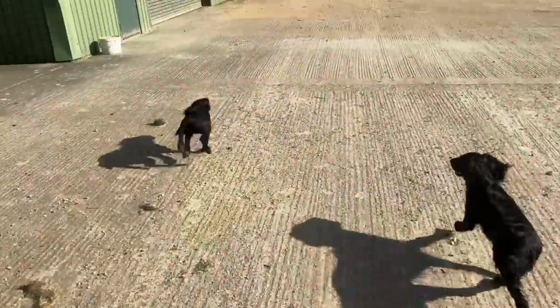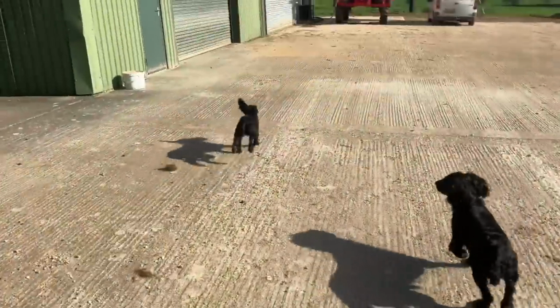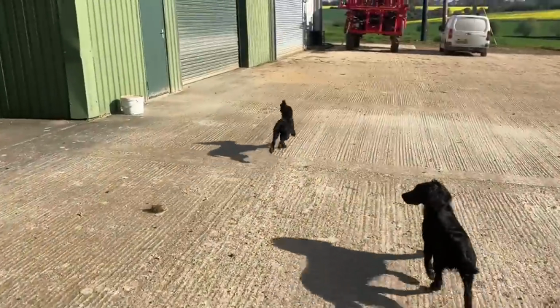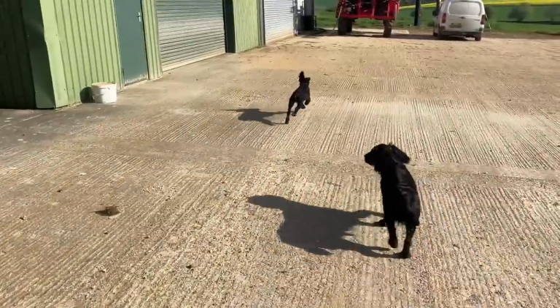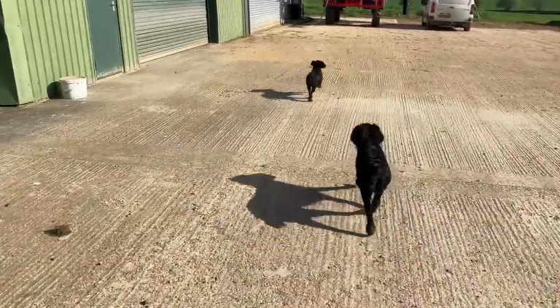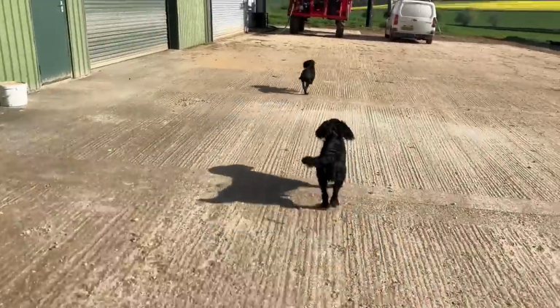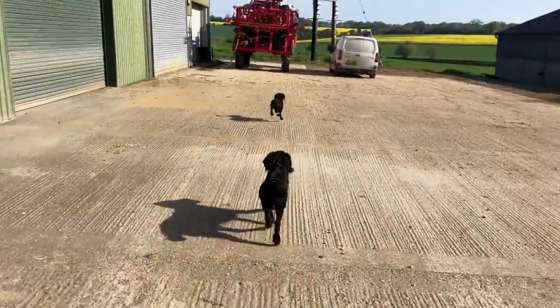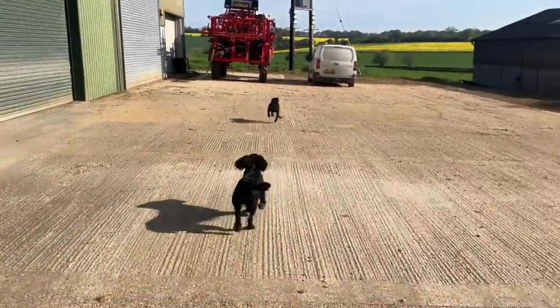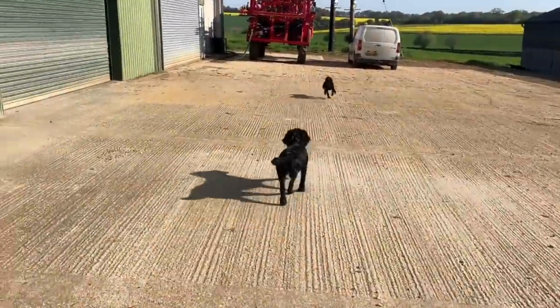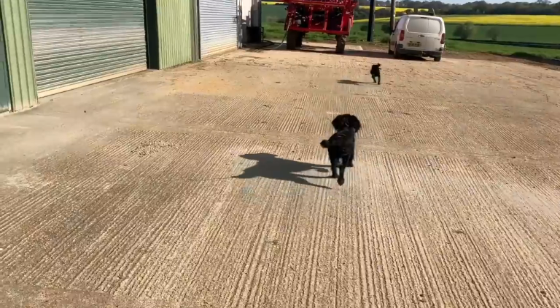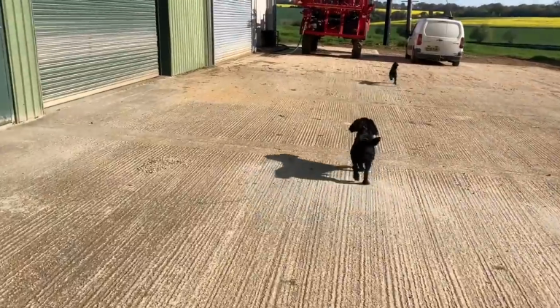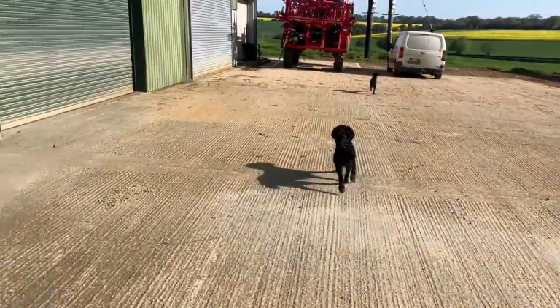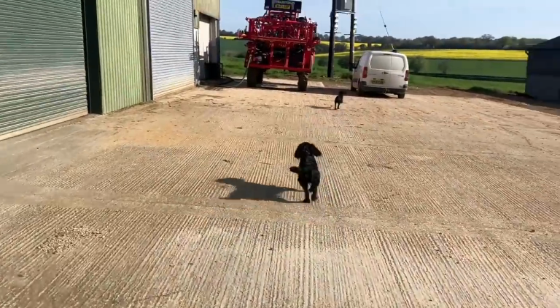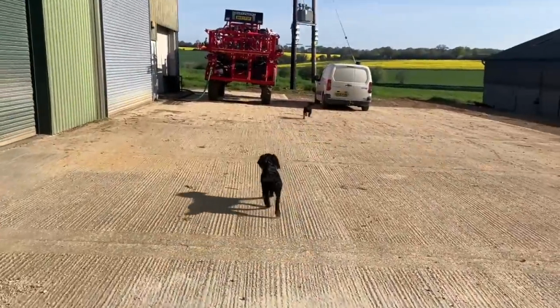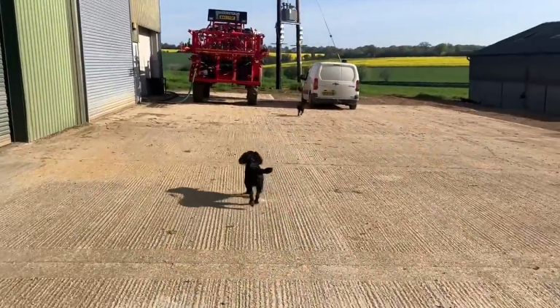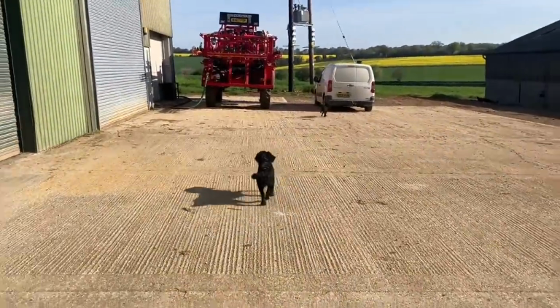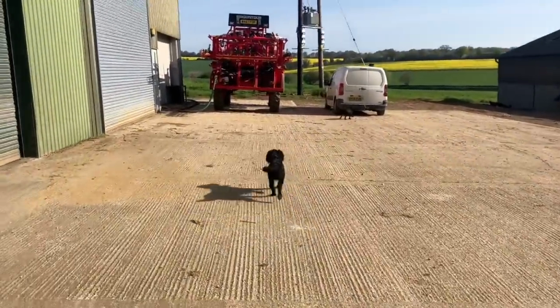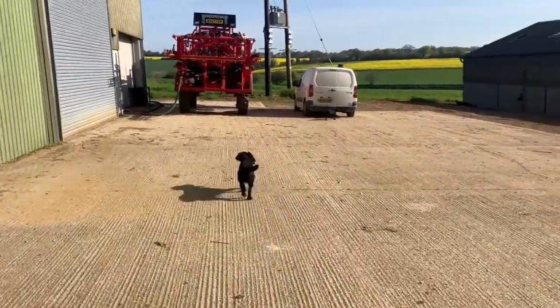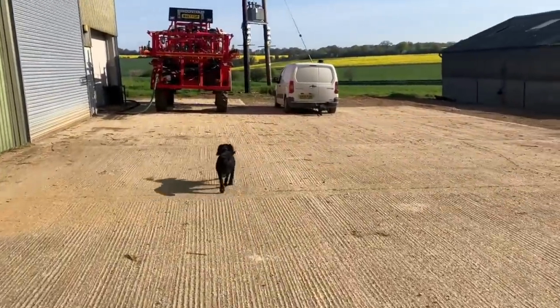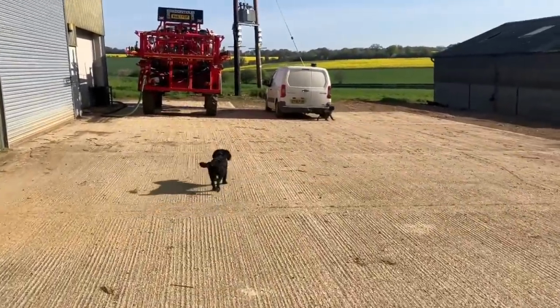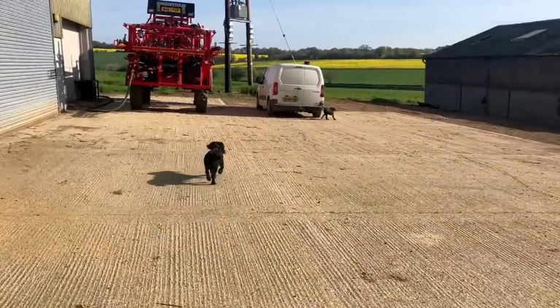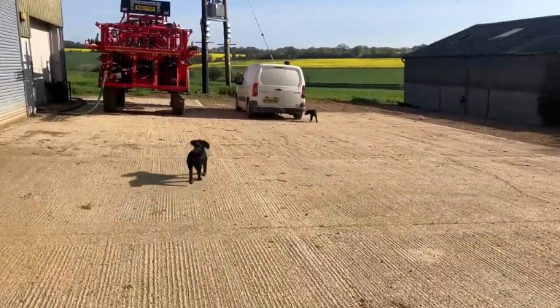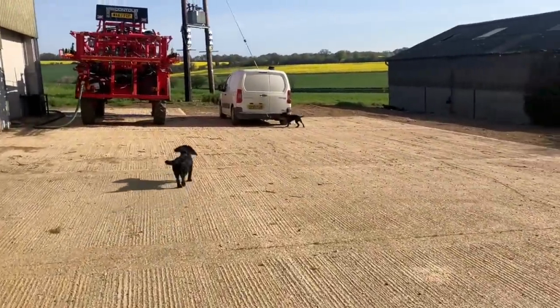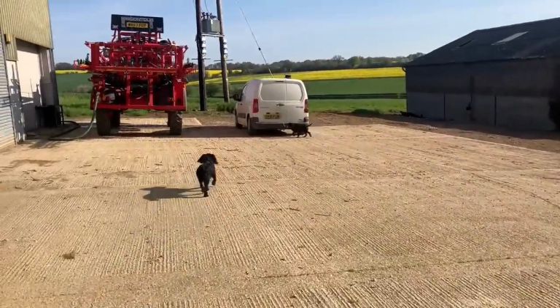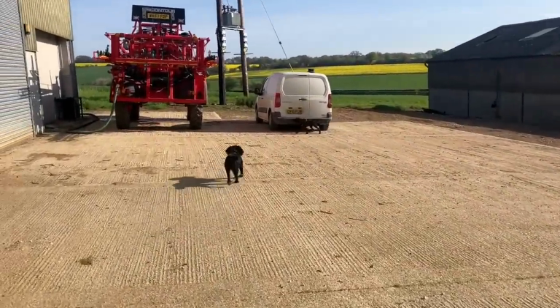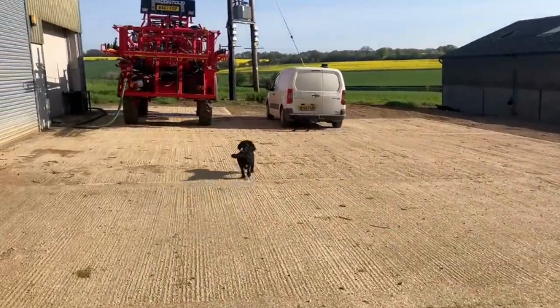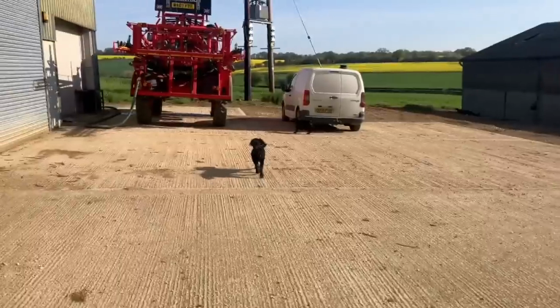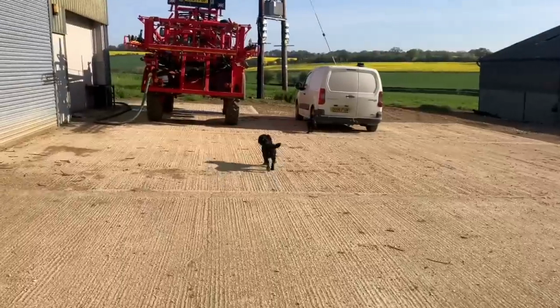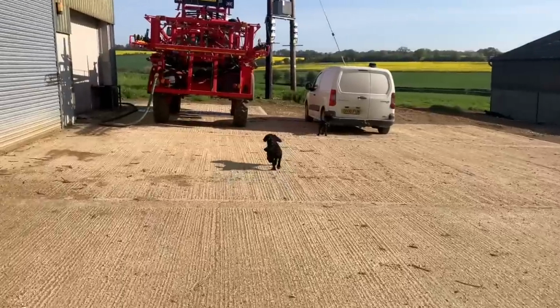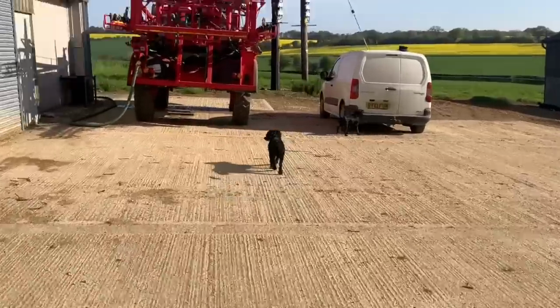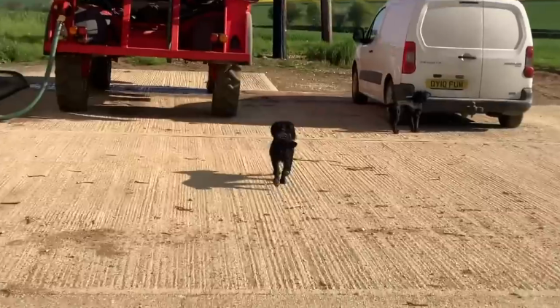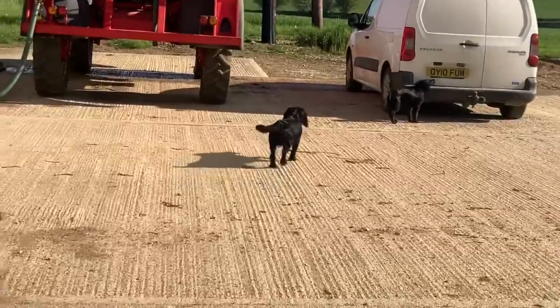Bruno's nearly as big as Eric now. I'm pretty sure on the 16th of this month he'll be five months old. Yeah, he's getting big now — he's quick as well.